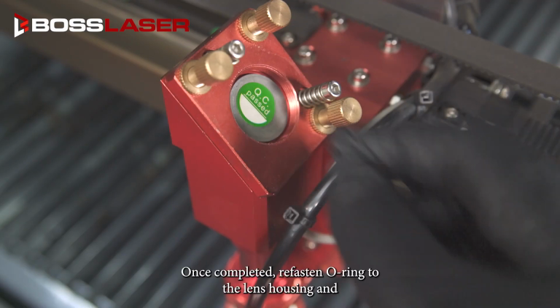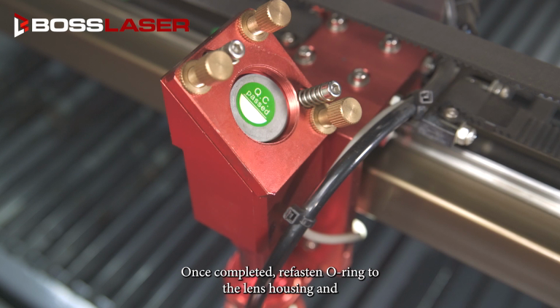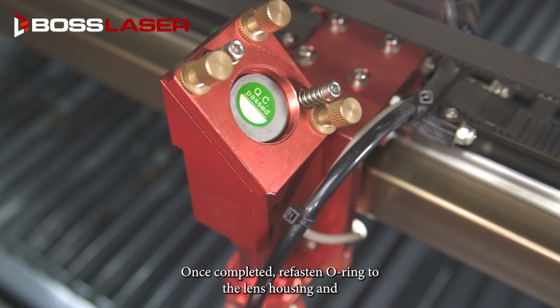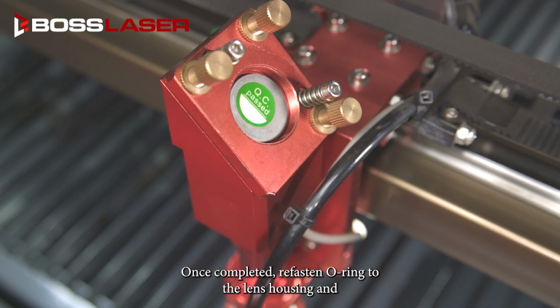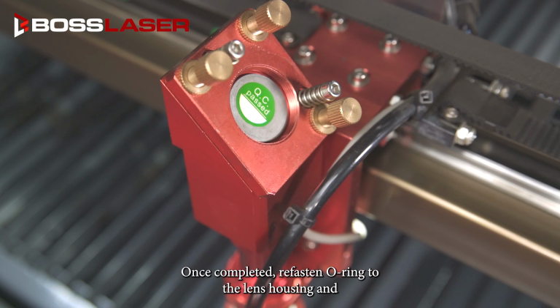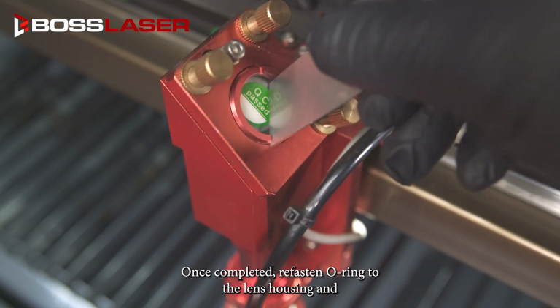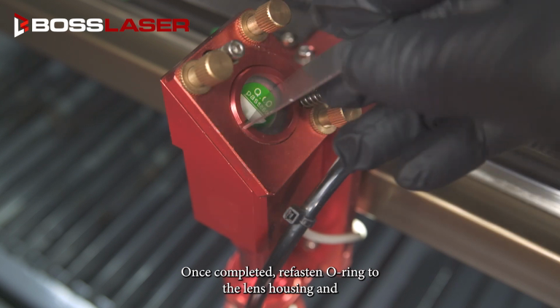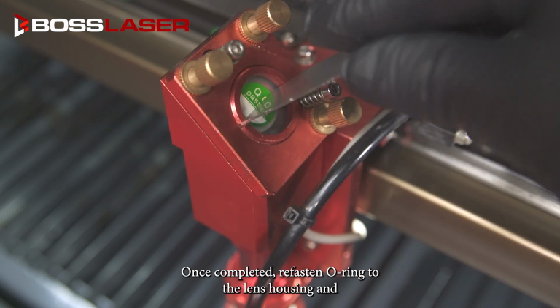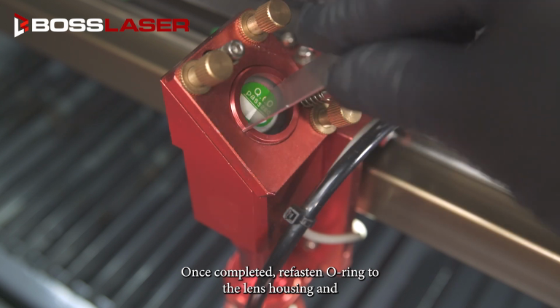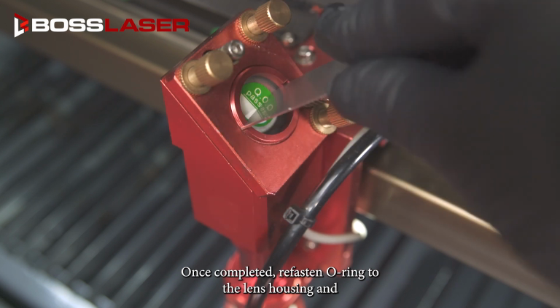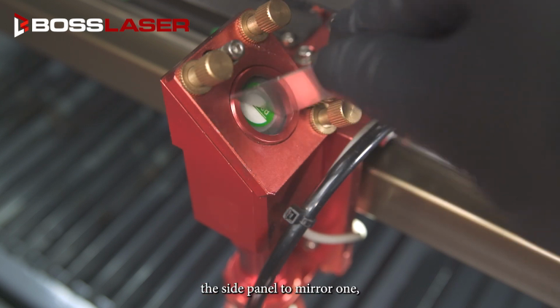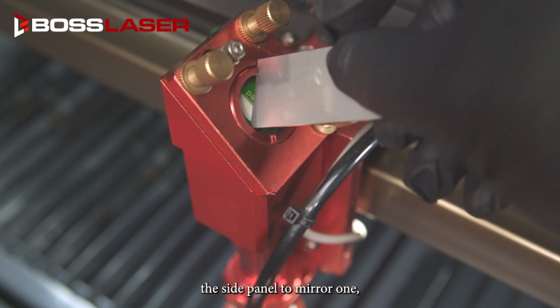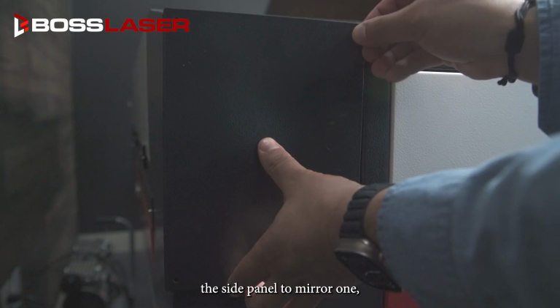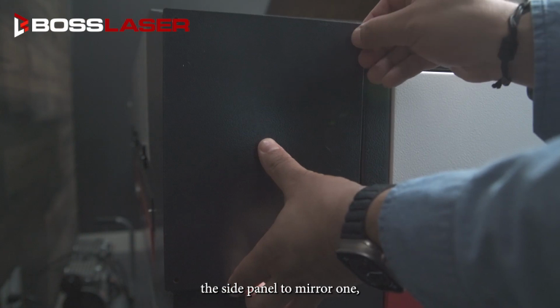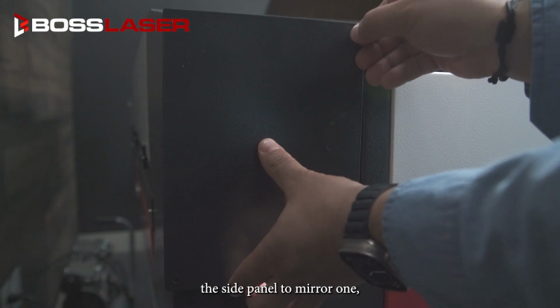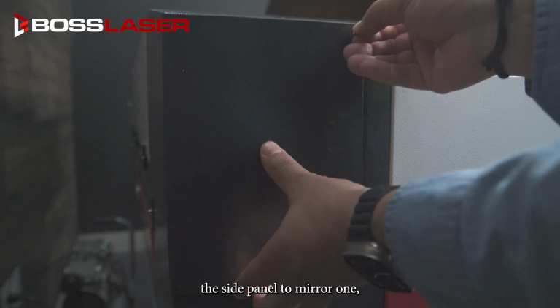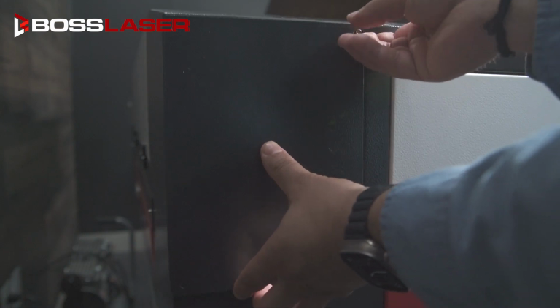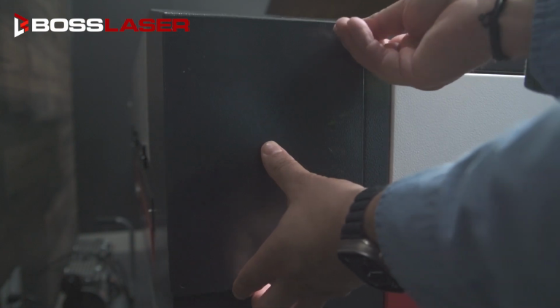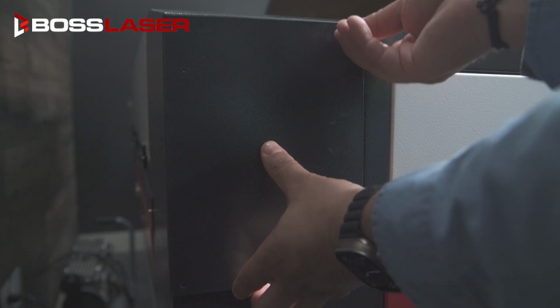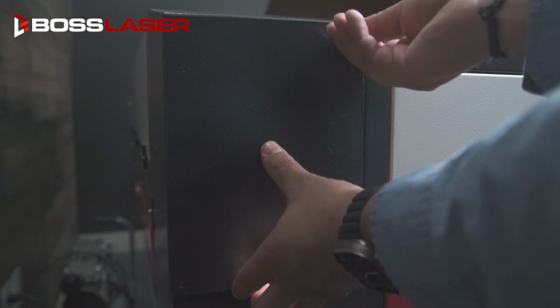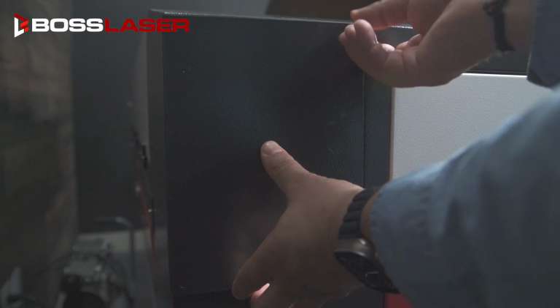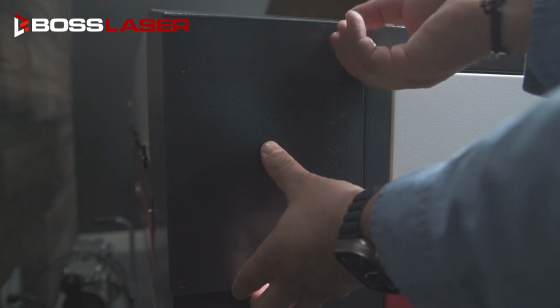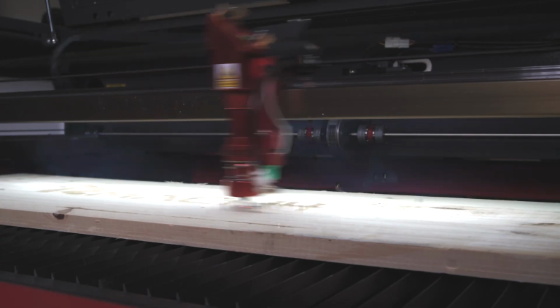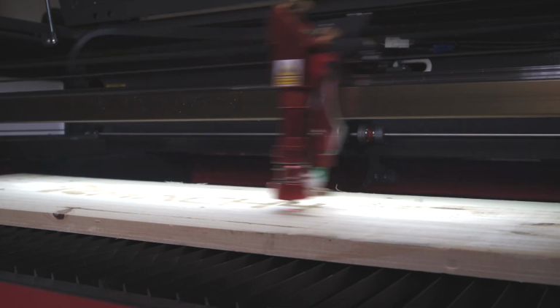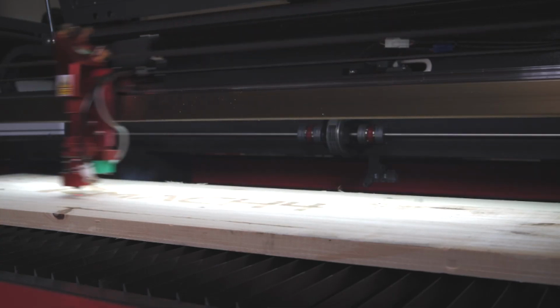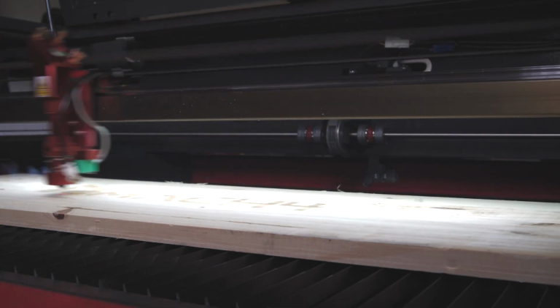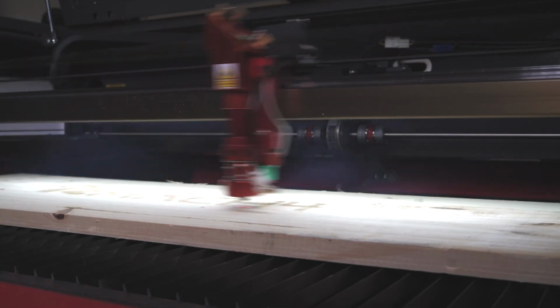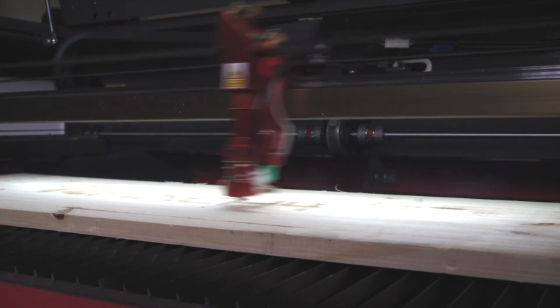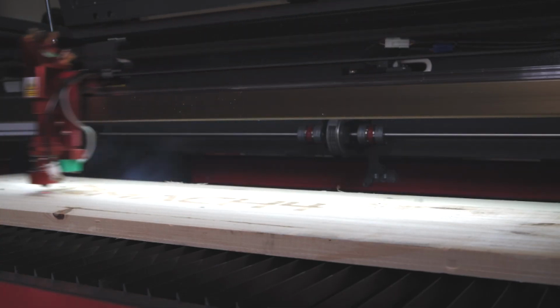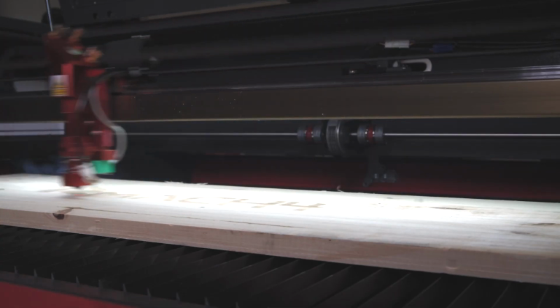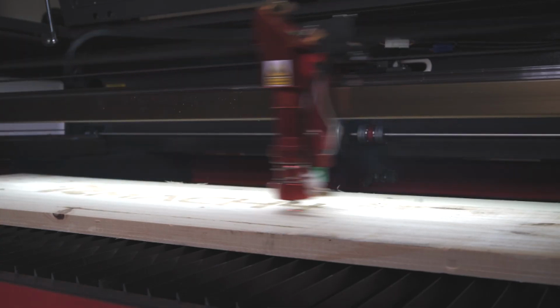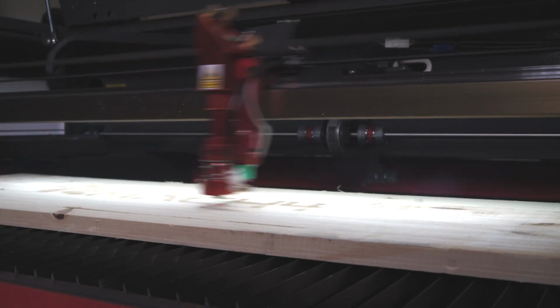Once completed, refasten the o-ring to the lens housing and the side panel to mirror one. And that is how quickly you can clean all the mirrors to help keep your machine performing at its best.